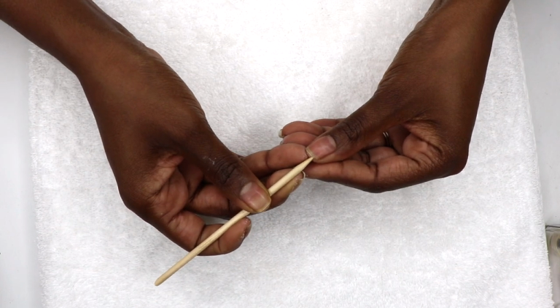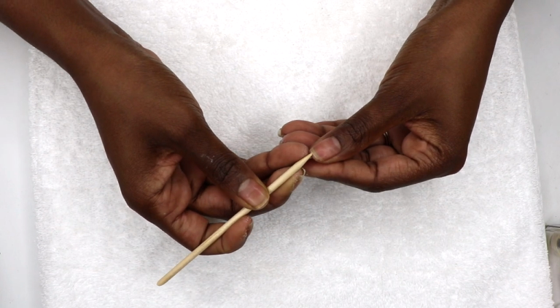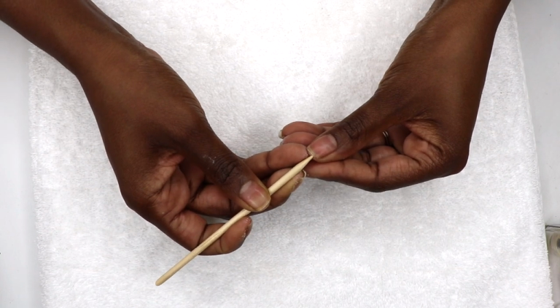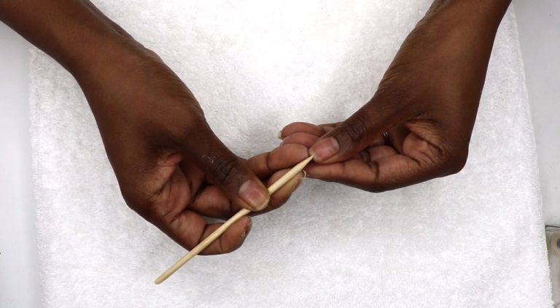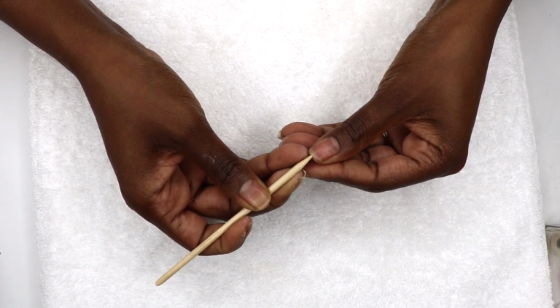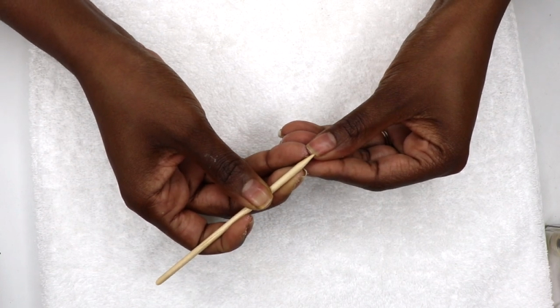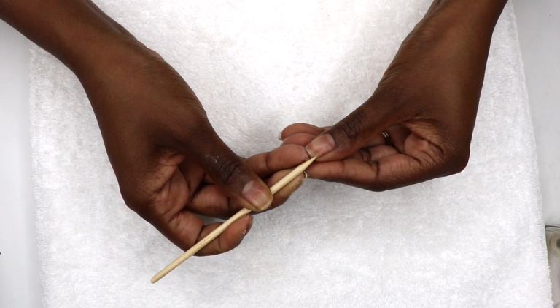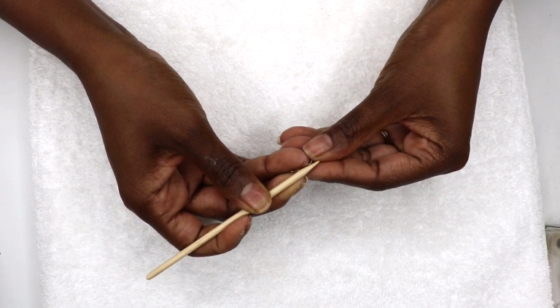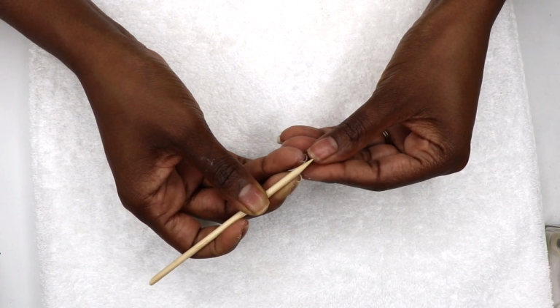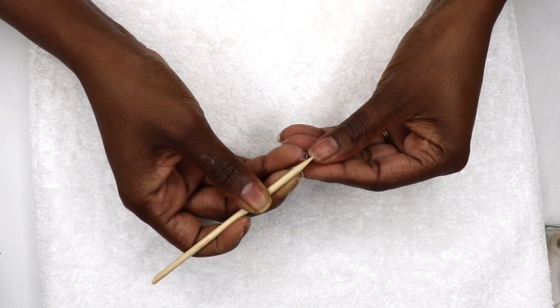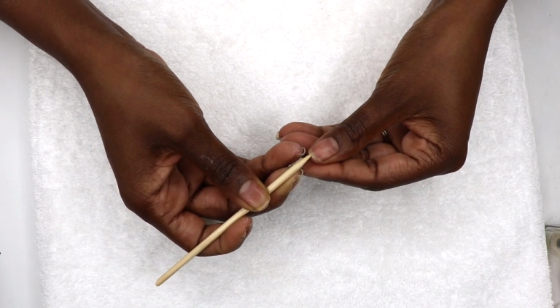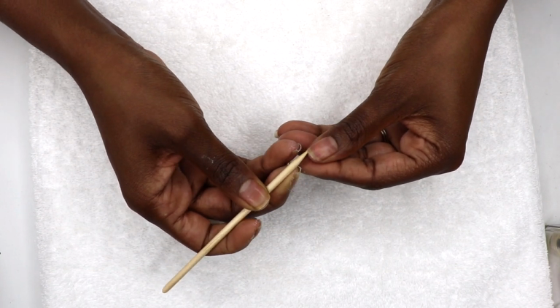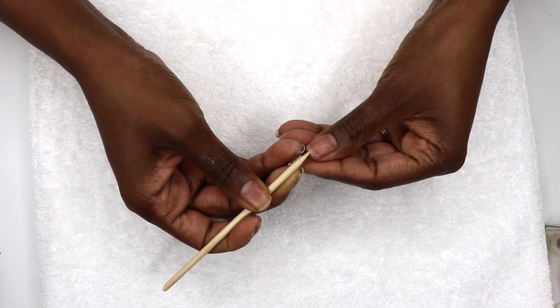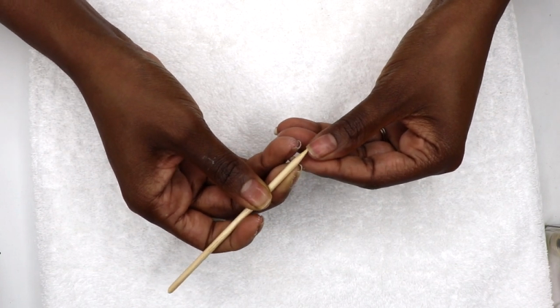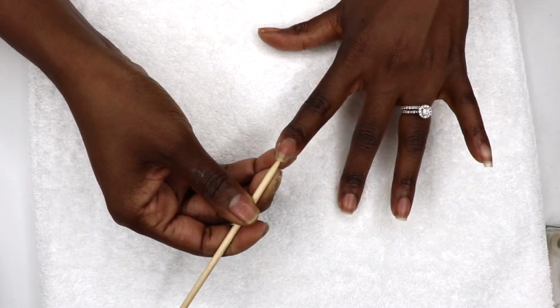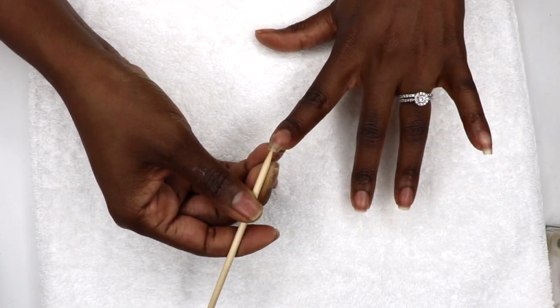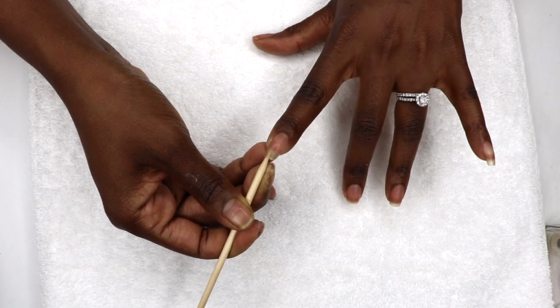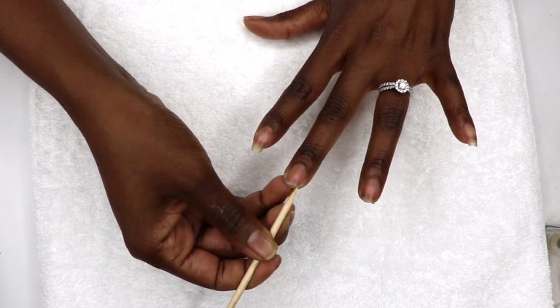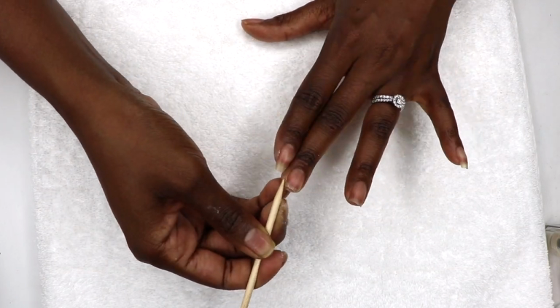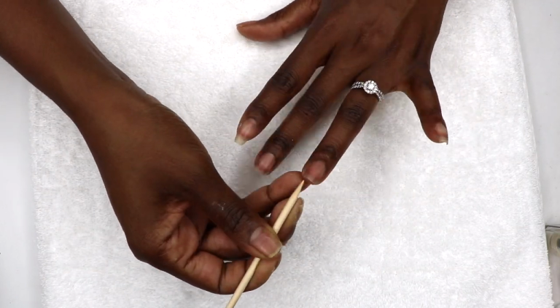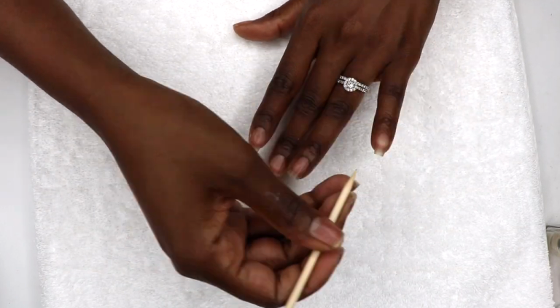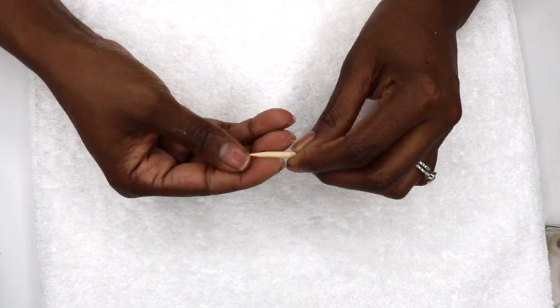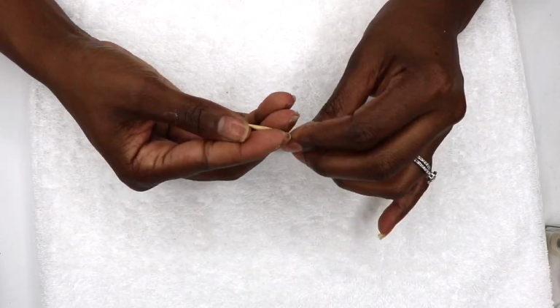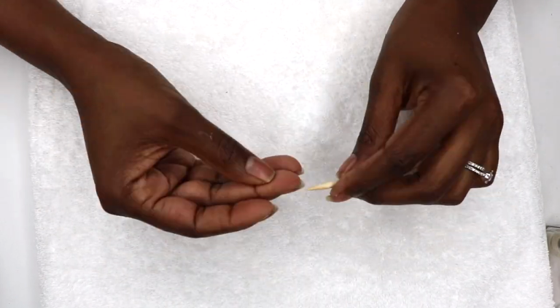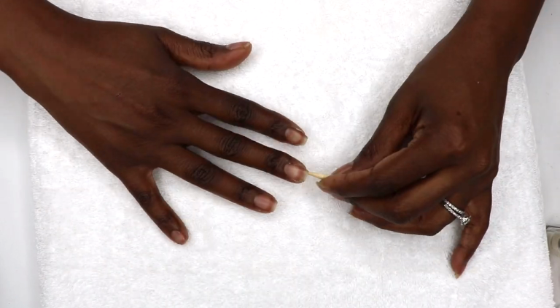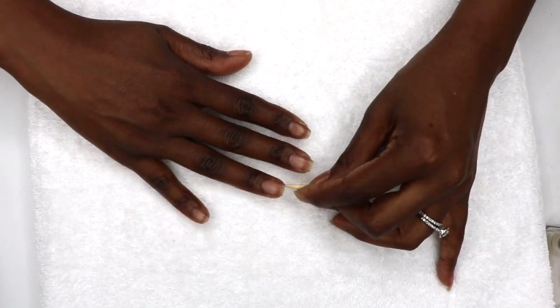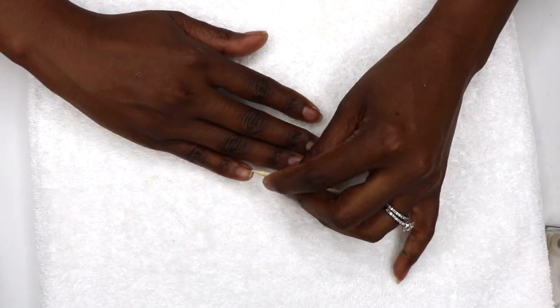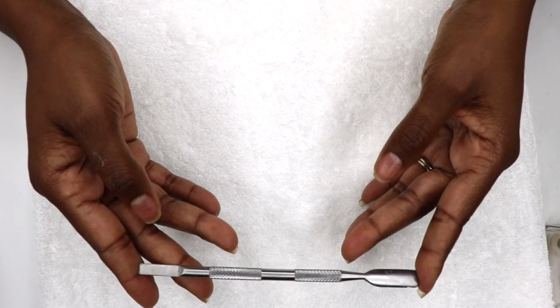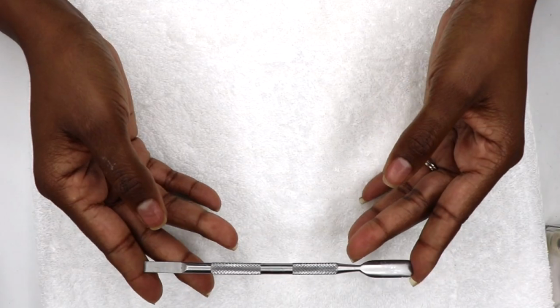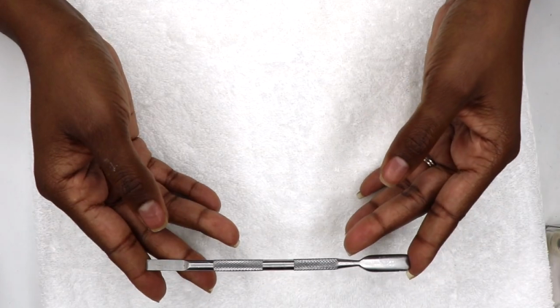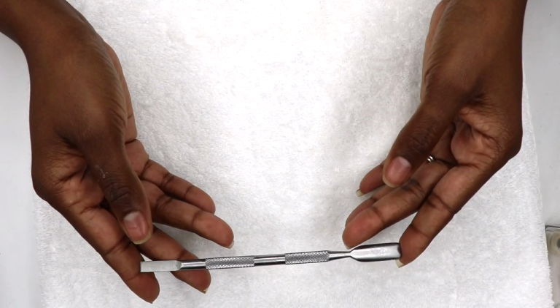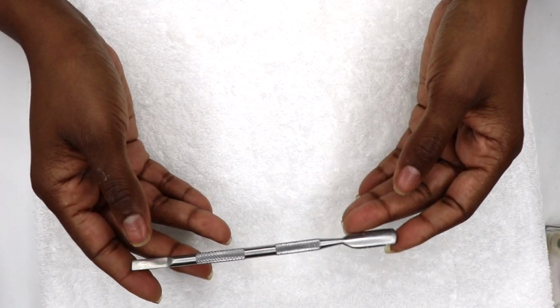Then I clean underneath the nail using an orange stick or orange wood stick. Keeping the nails clean is a must and that is not up for discussion, people.